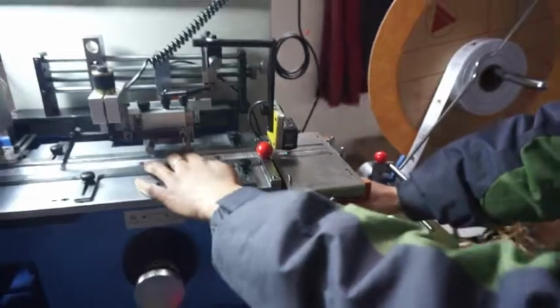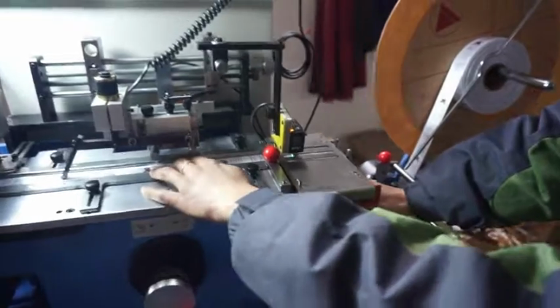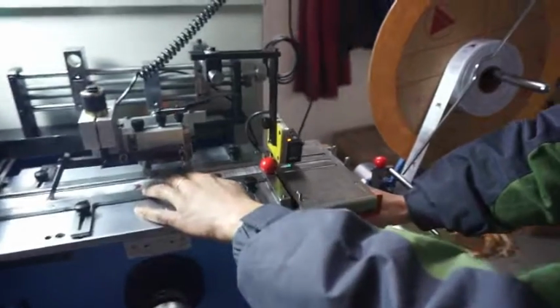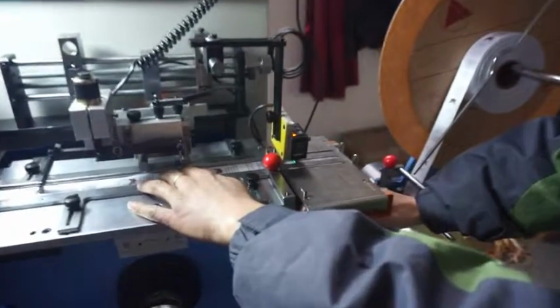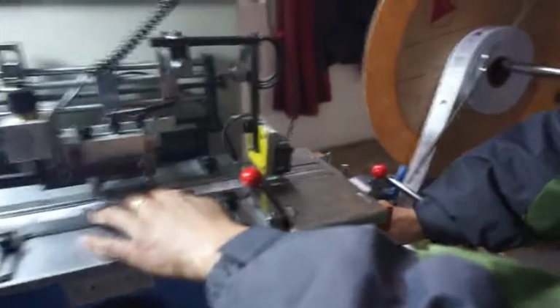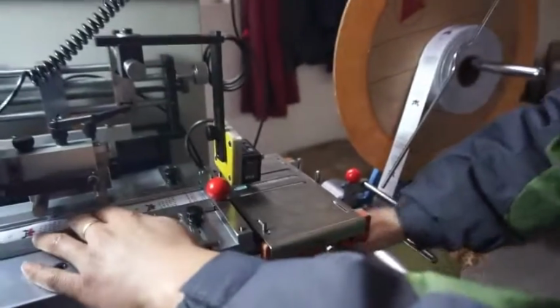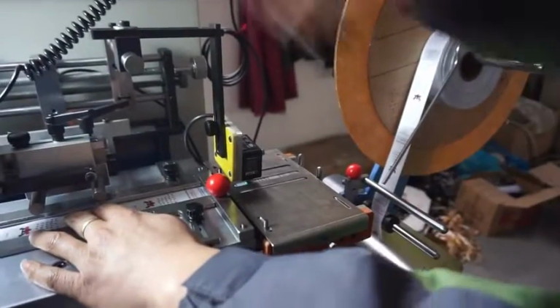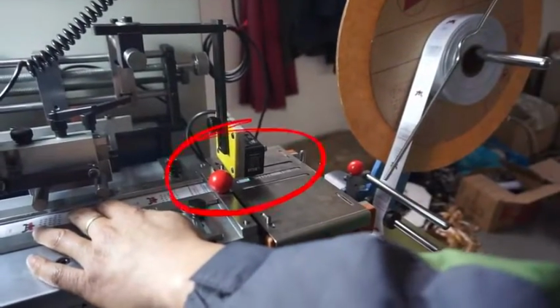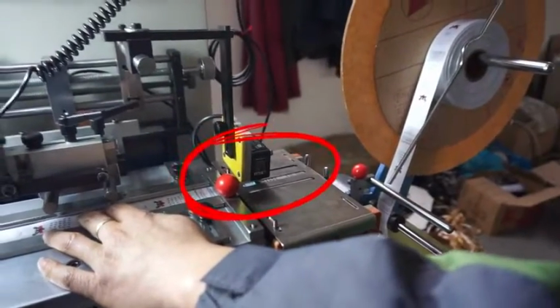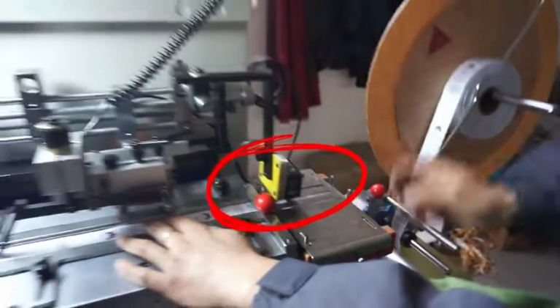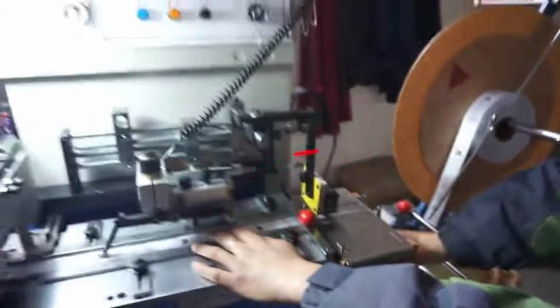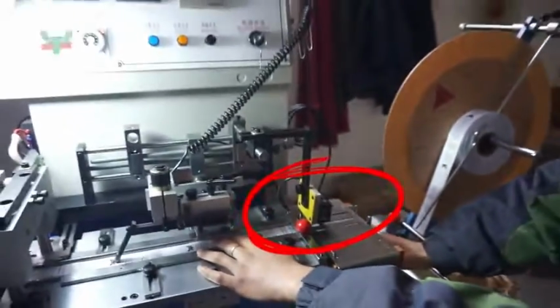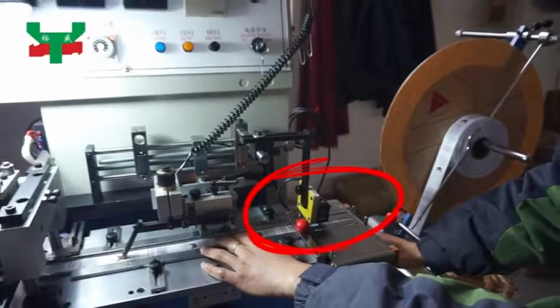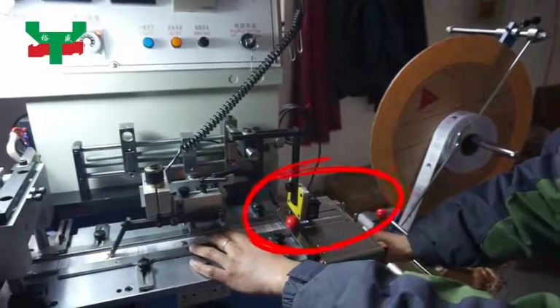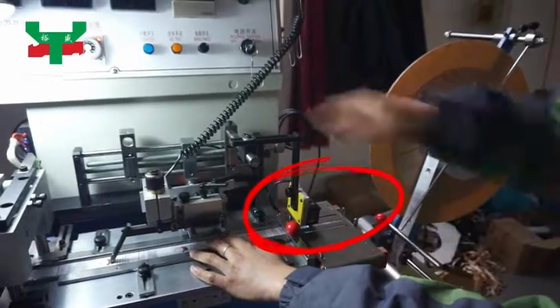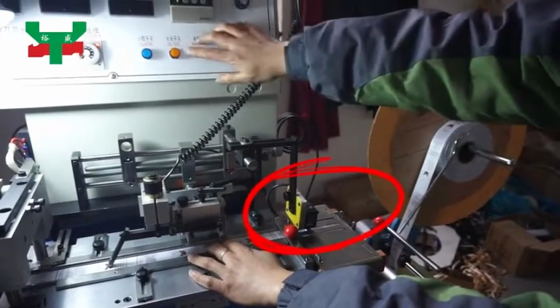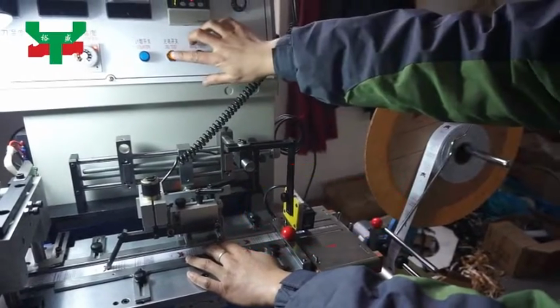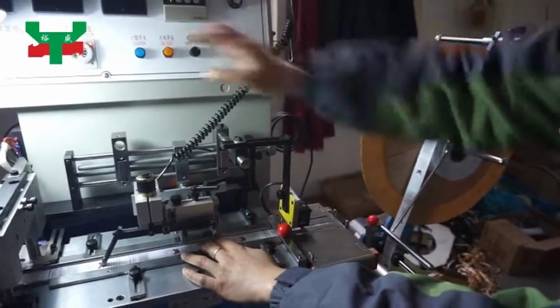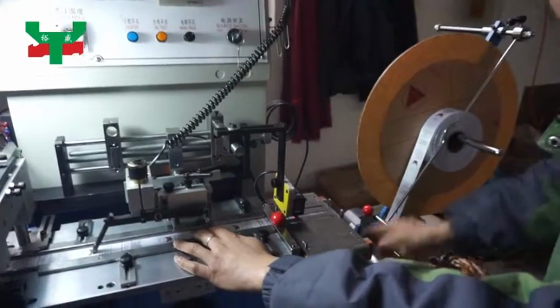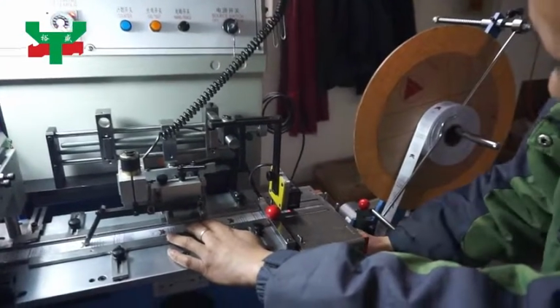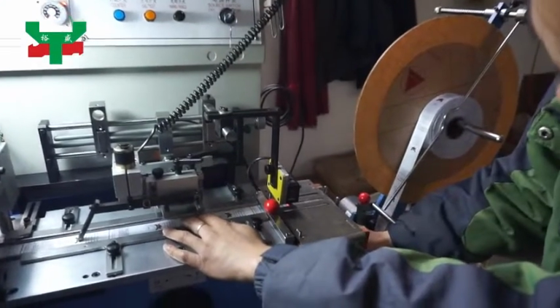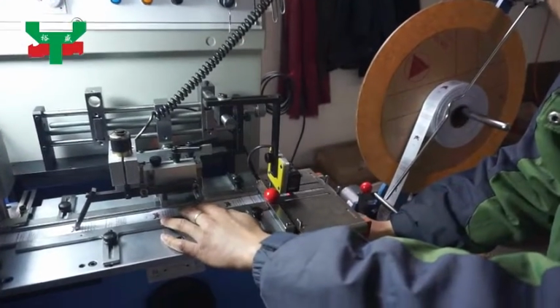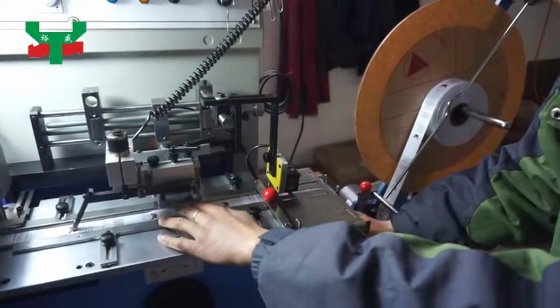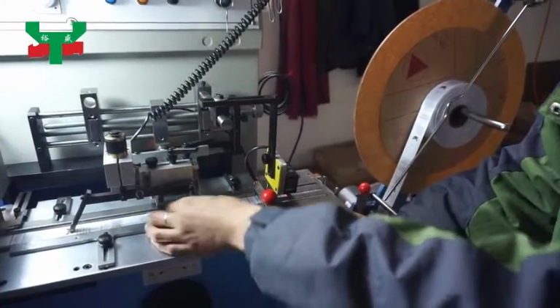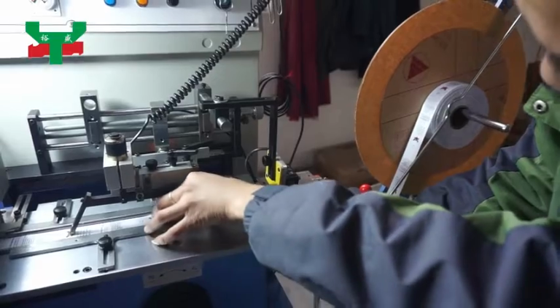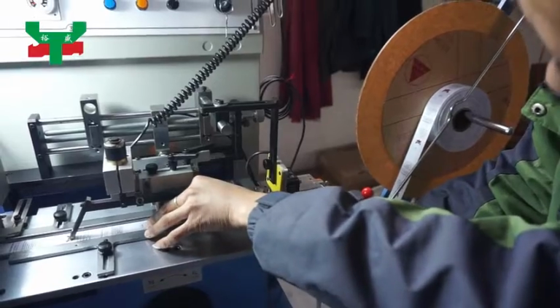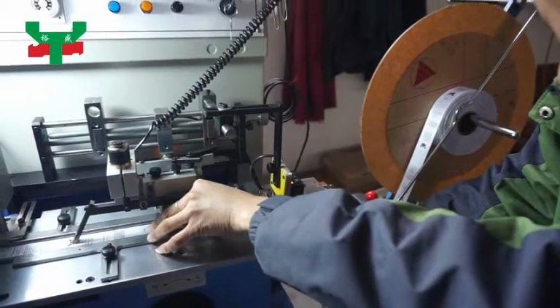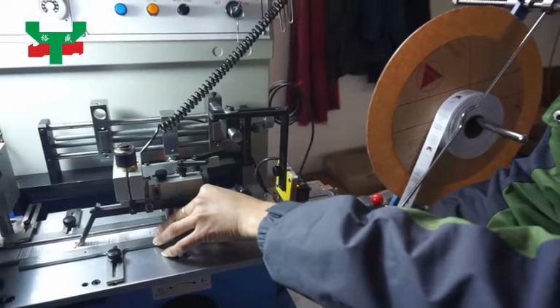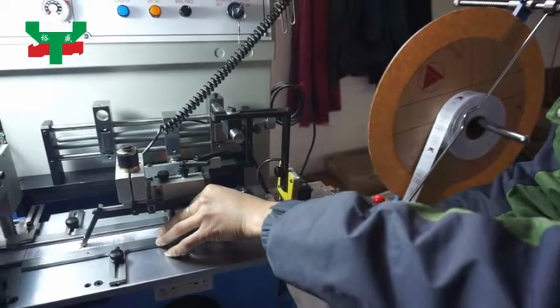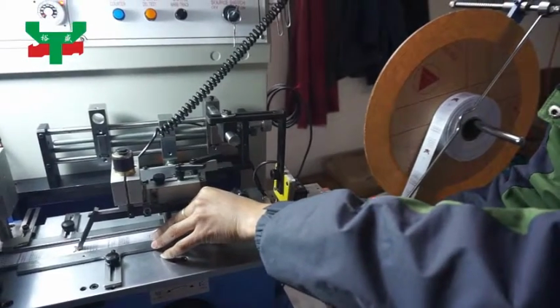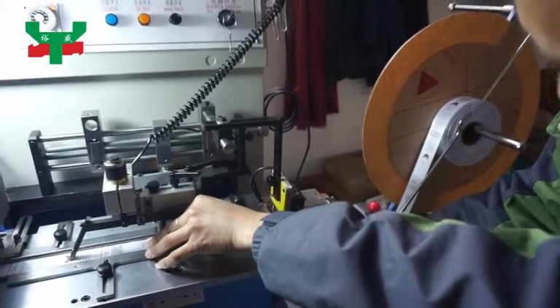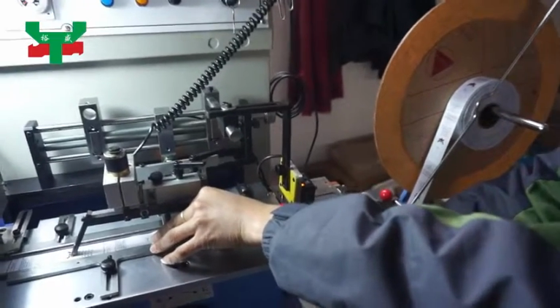We shall do teaching for mark tracer. Move mark under mark tracer cursor, then press the orange color button on panel, then move the label blank area under the cursor, and press the orange color button again. Mark tracer teaching is finished.